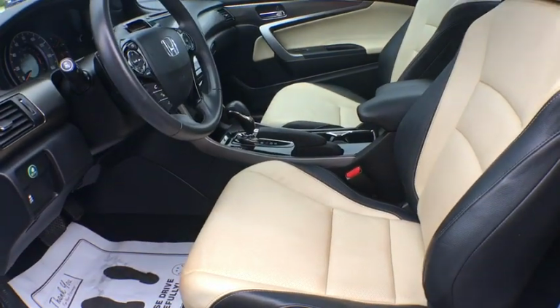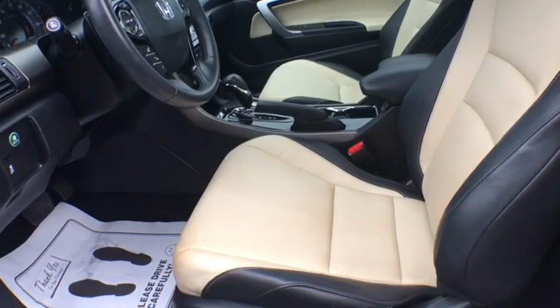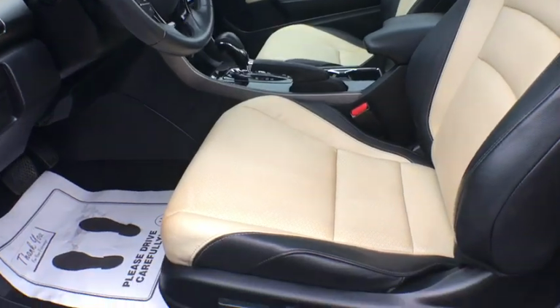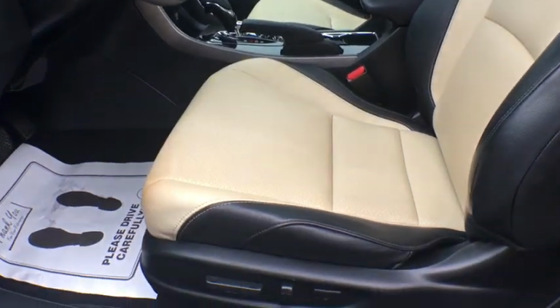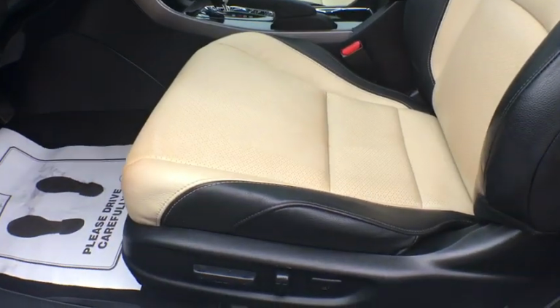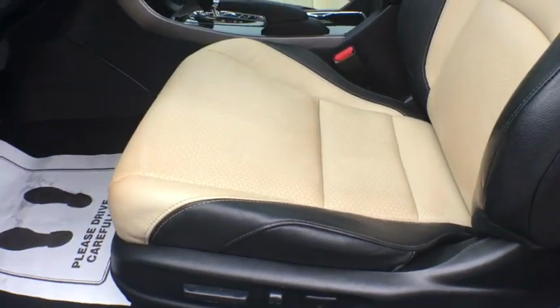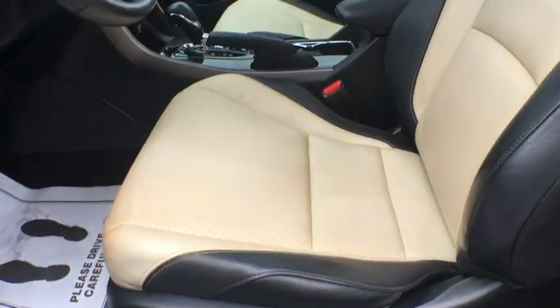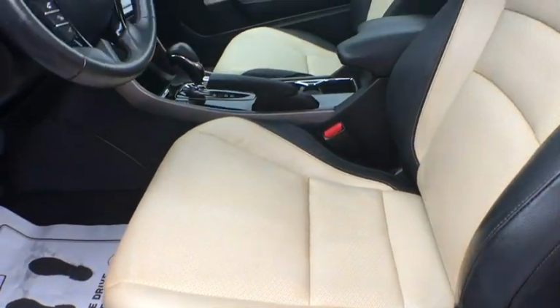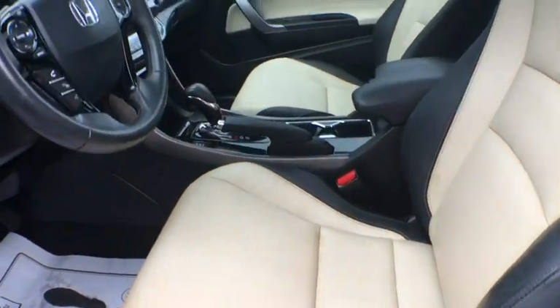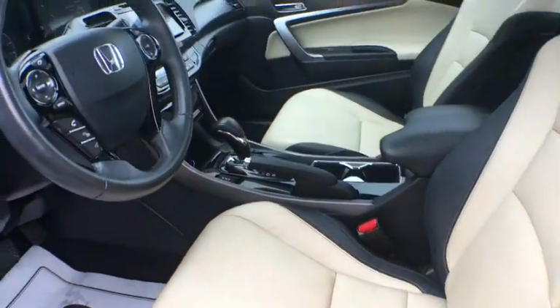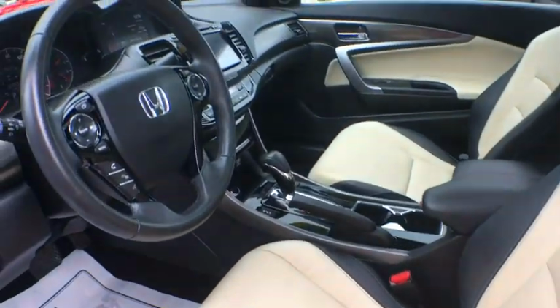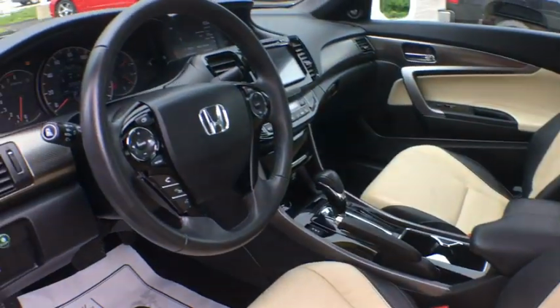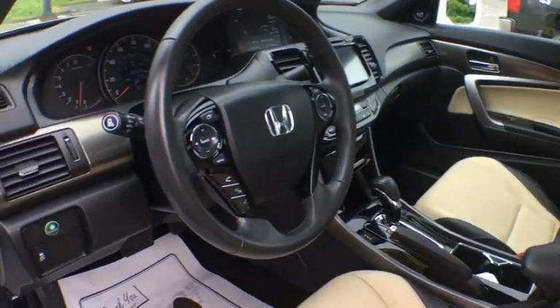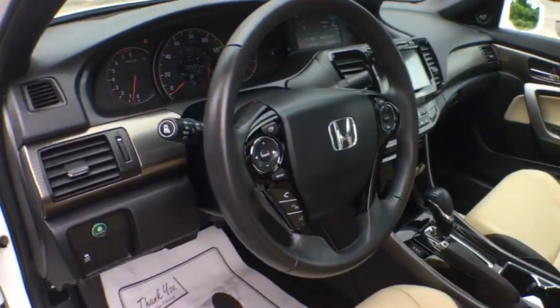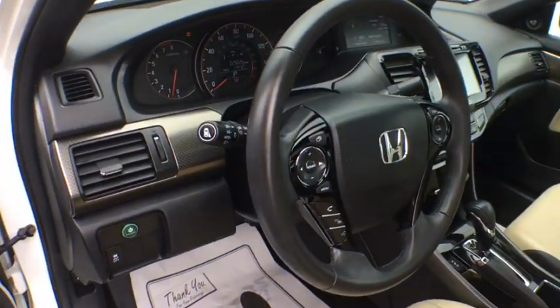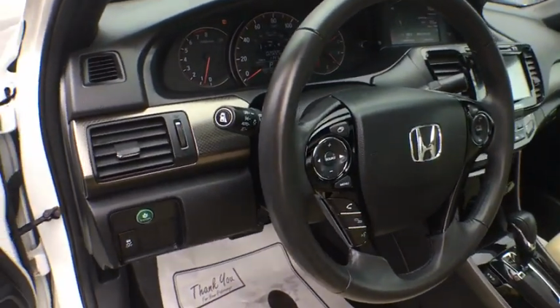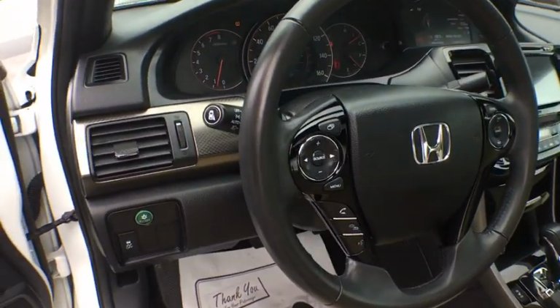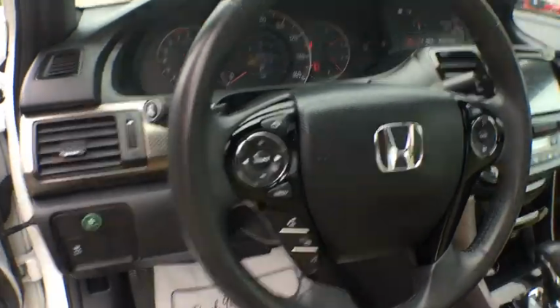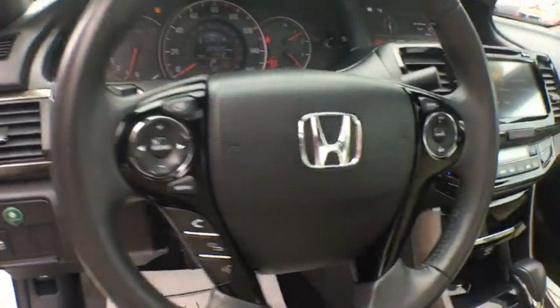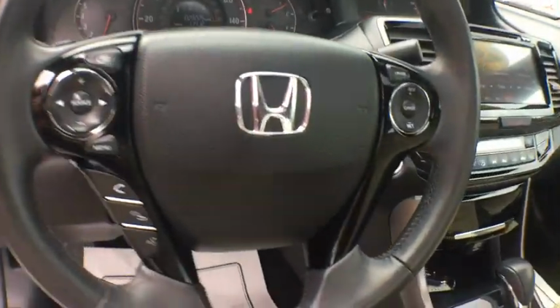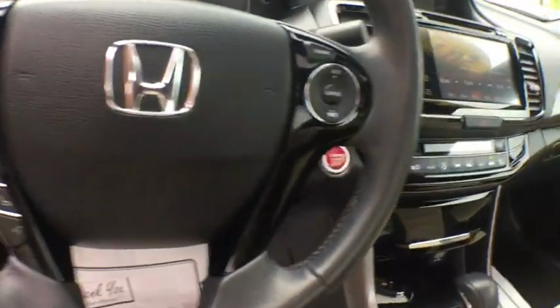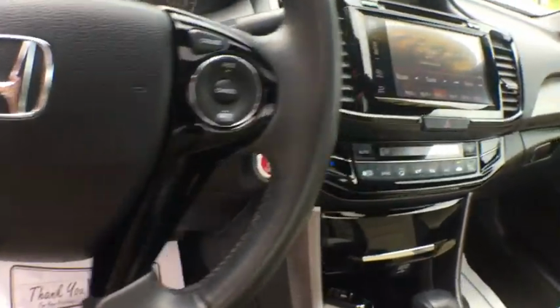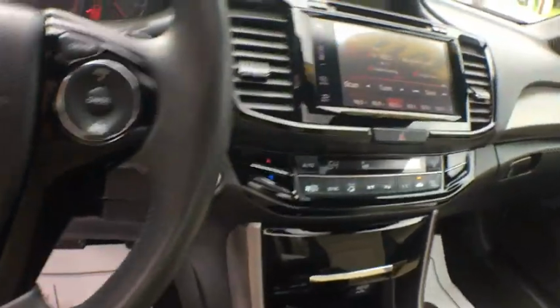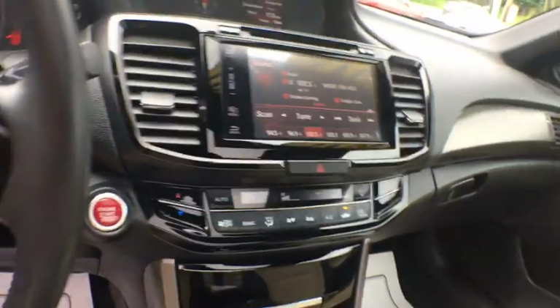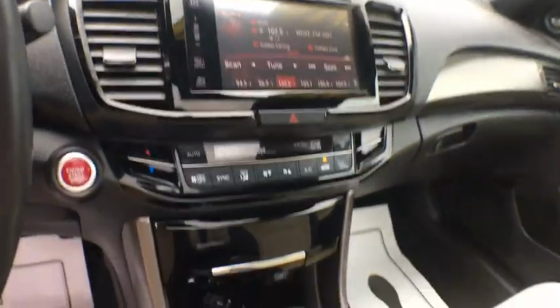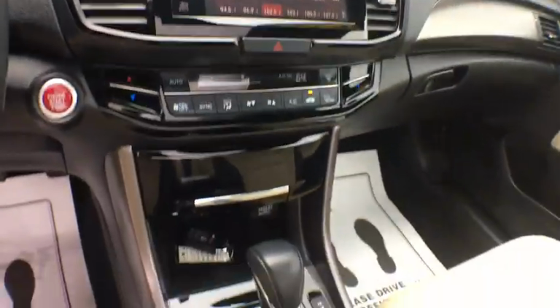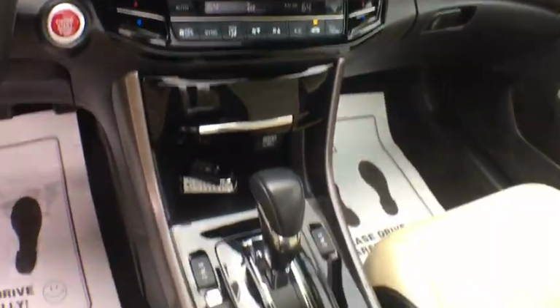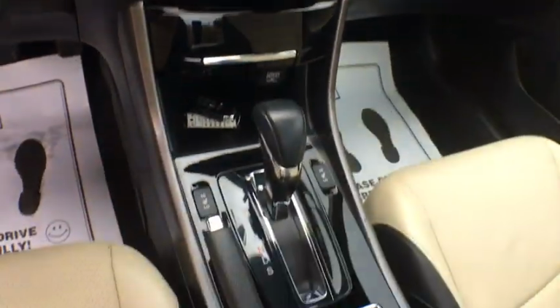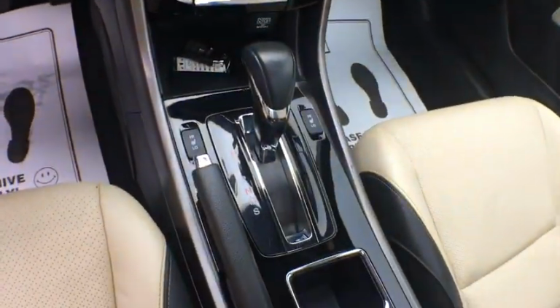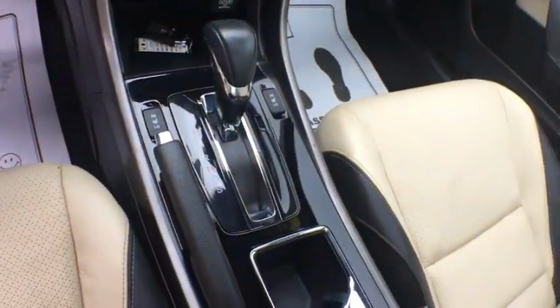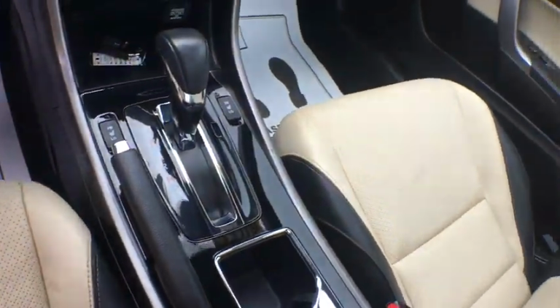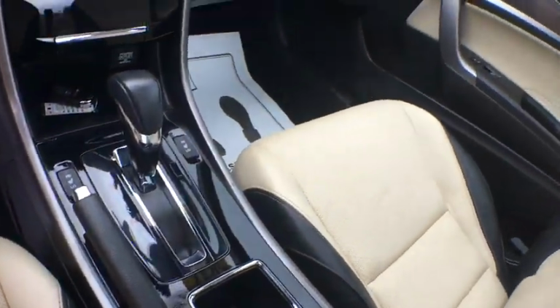Anti-theft security system, rear defroster, power brakes, power locks, fog lights, power windows, power door locks. Your new ride is just a phone call away.